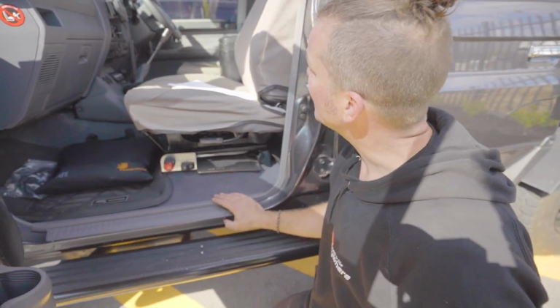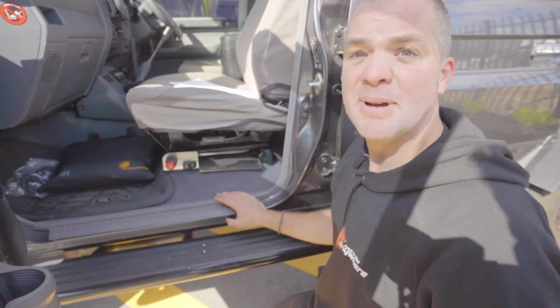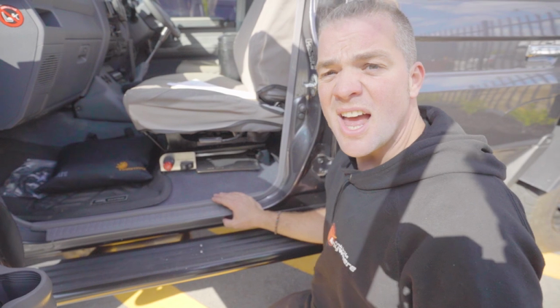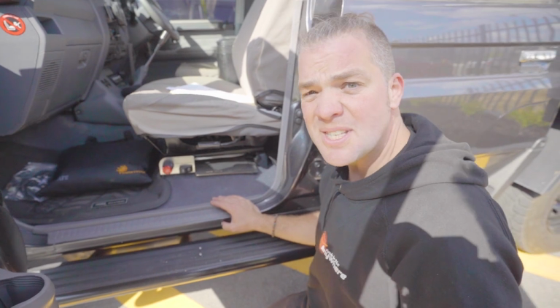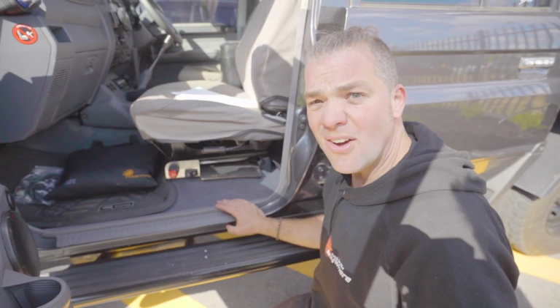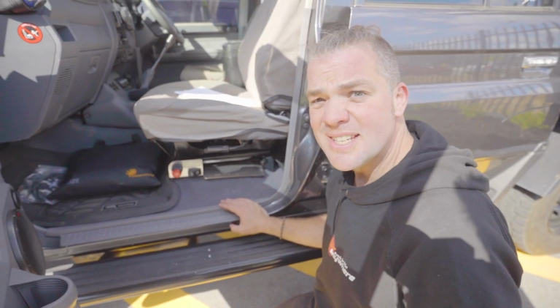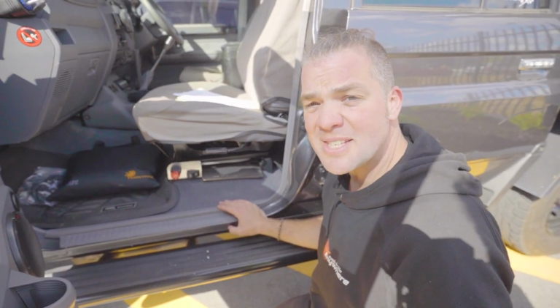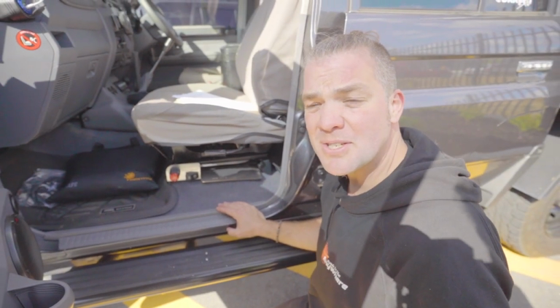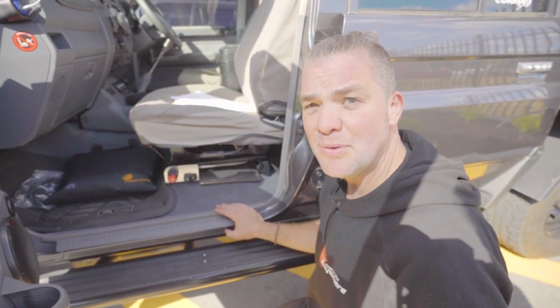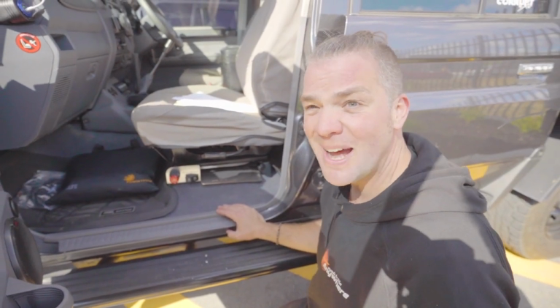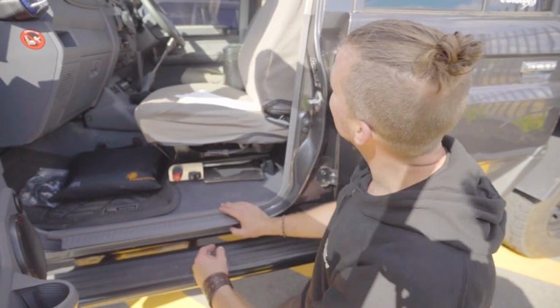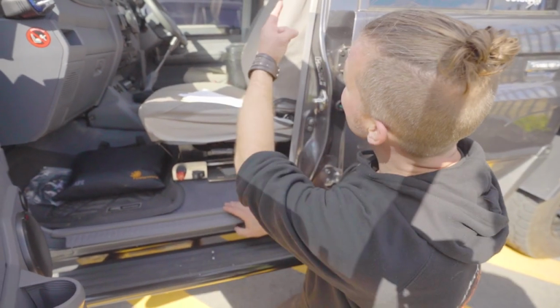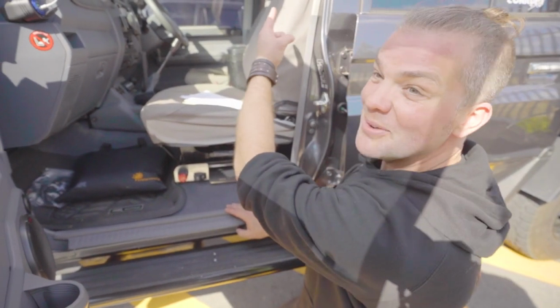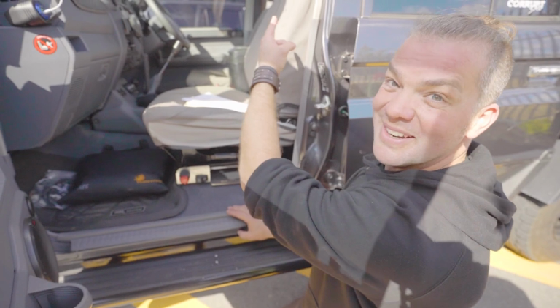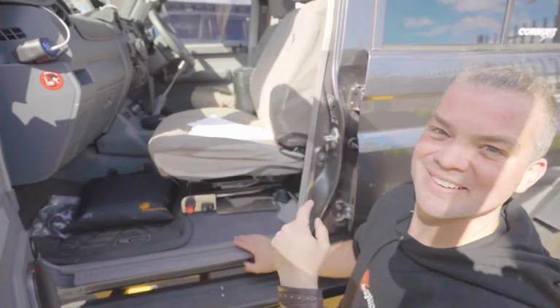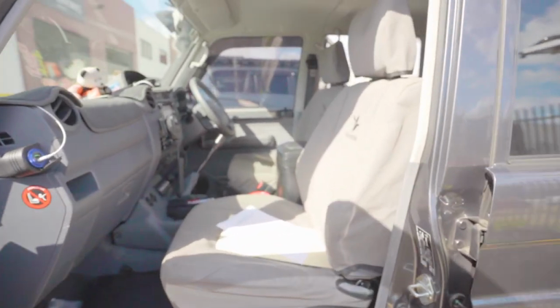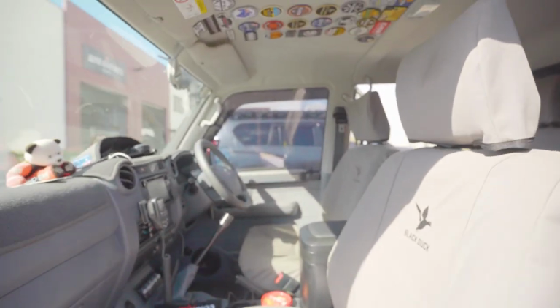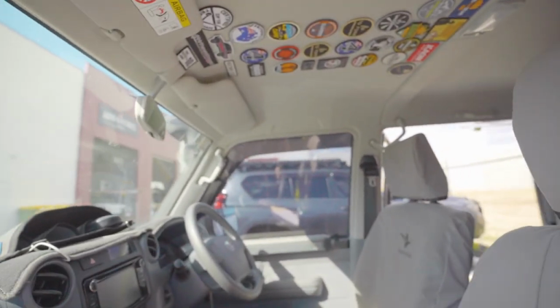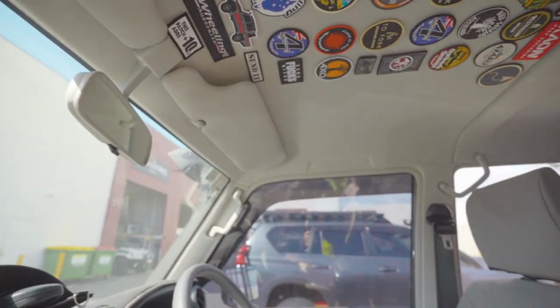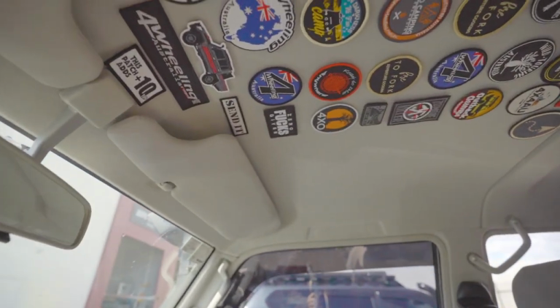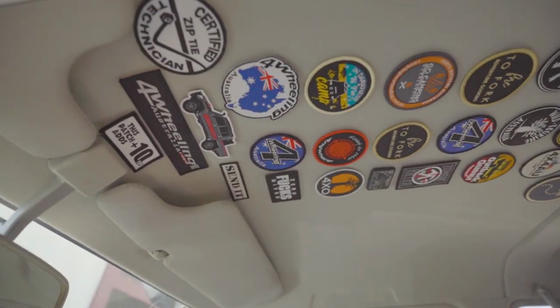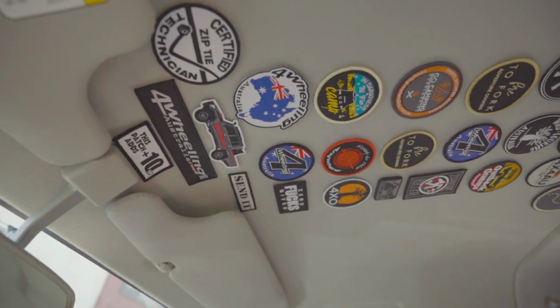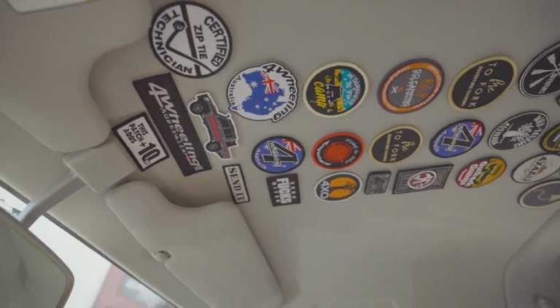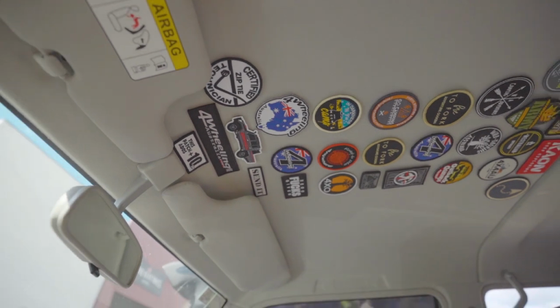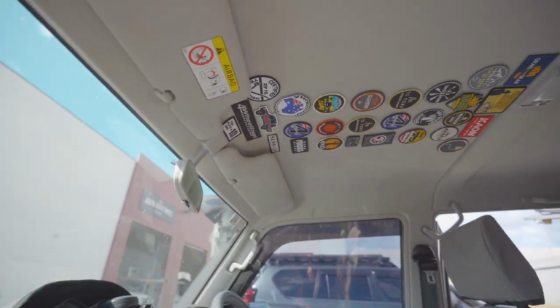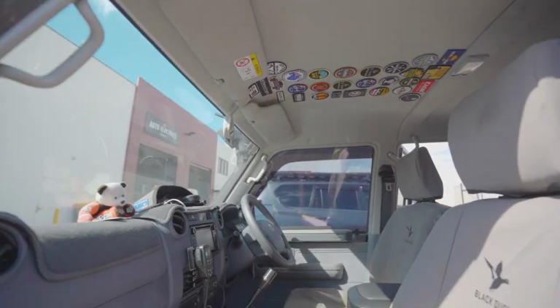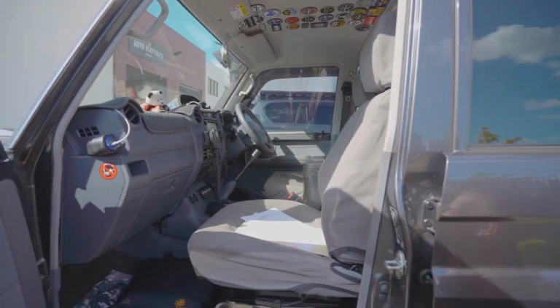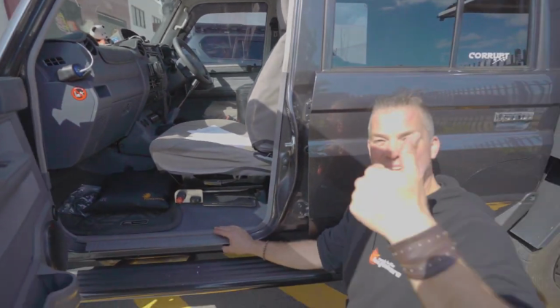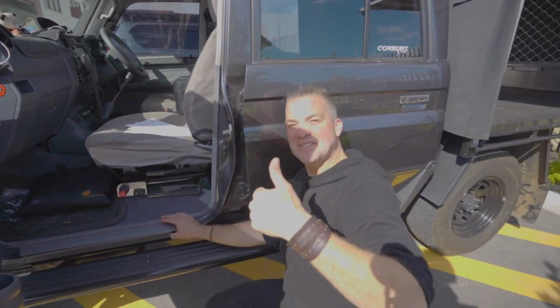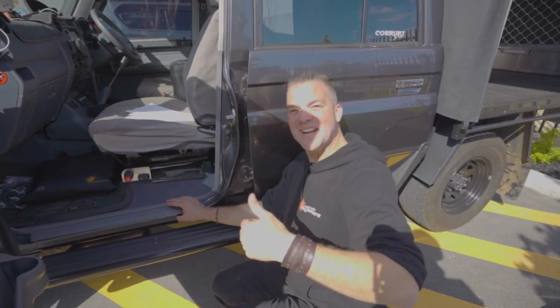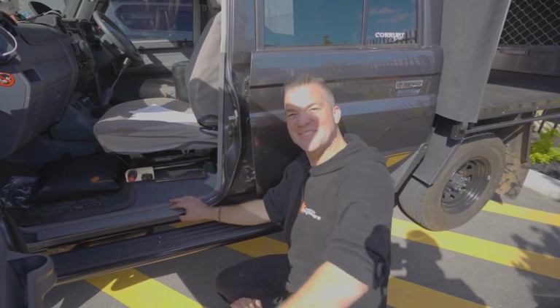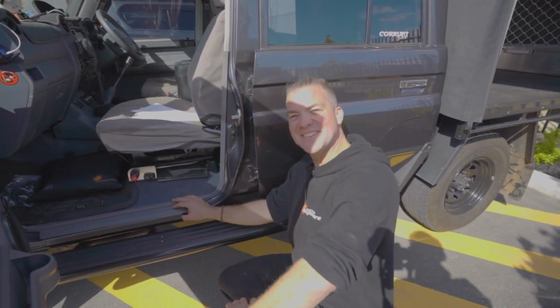That's pretty much it. I would say all it needs now is our patch of approval, but it's already got it. Thanks for watching and see you for the next one.